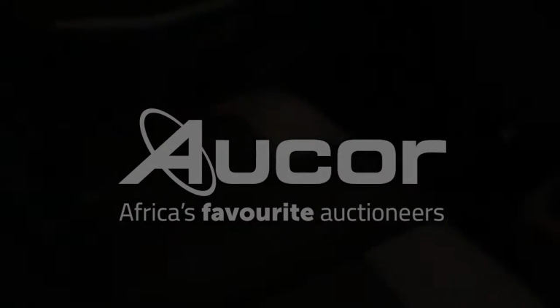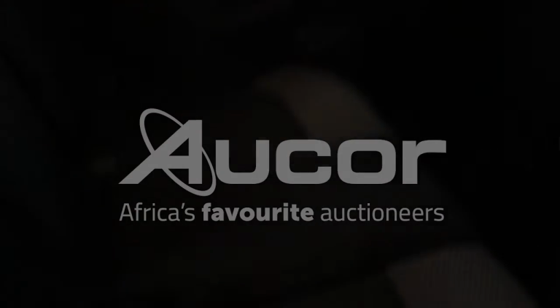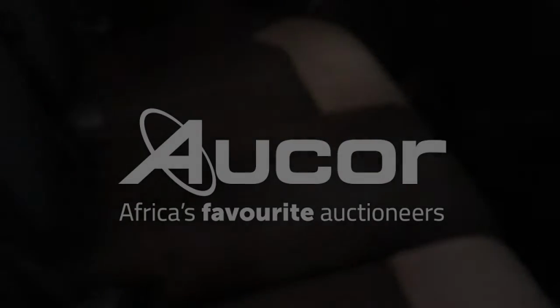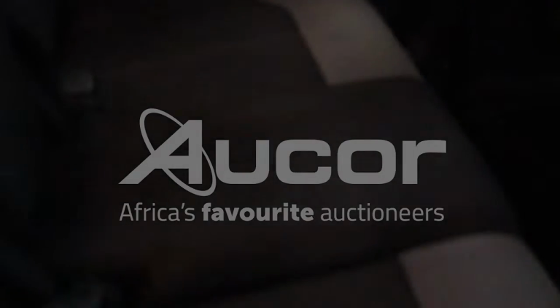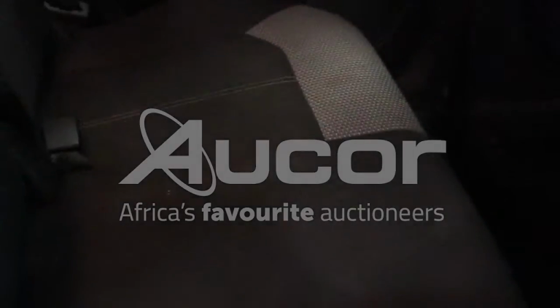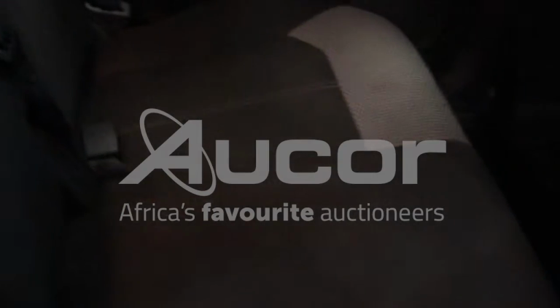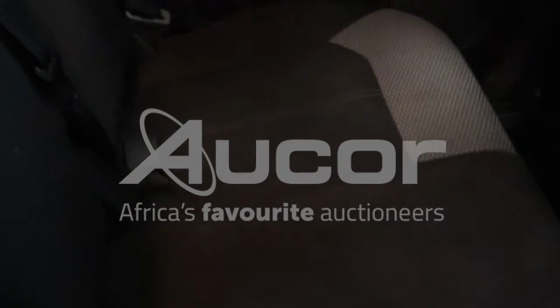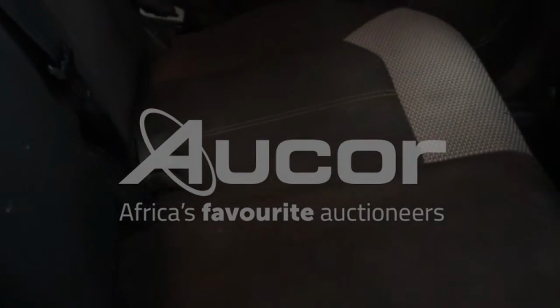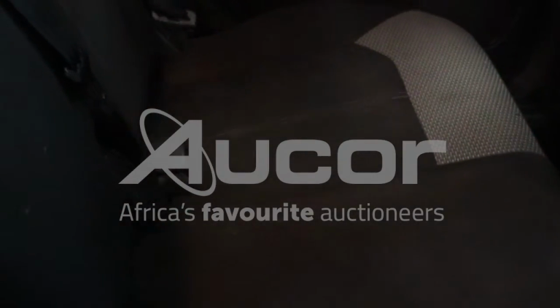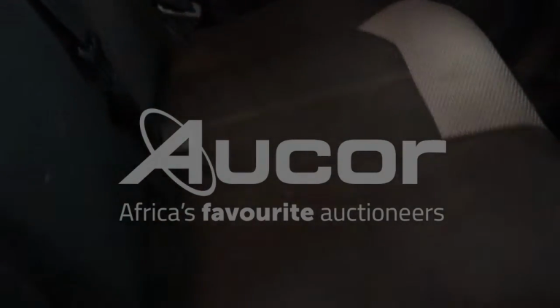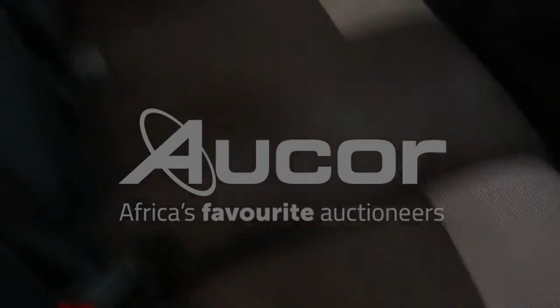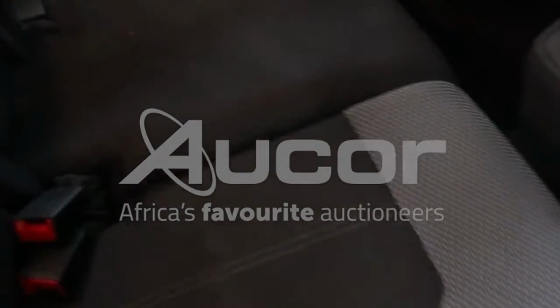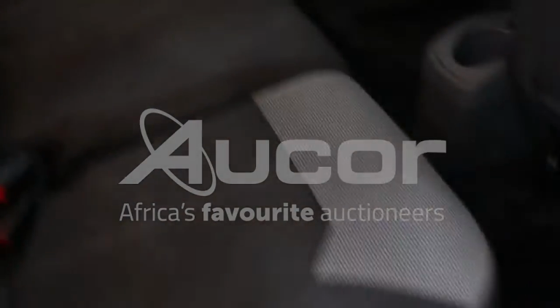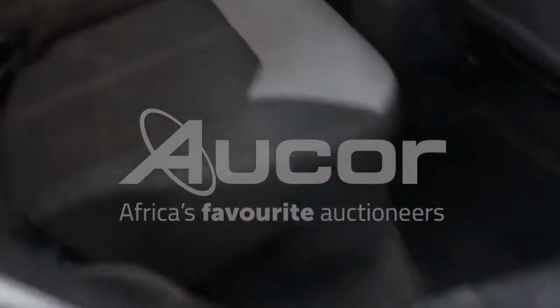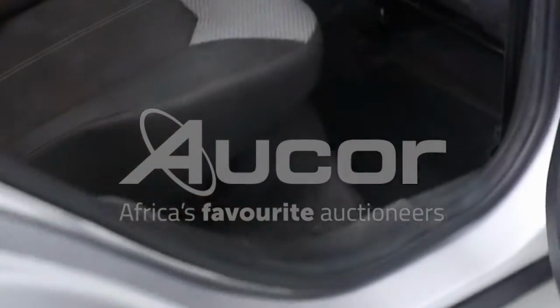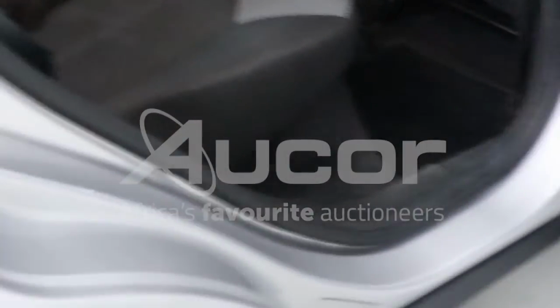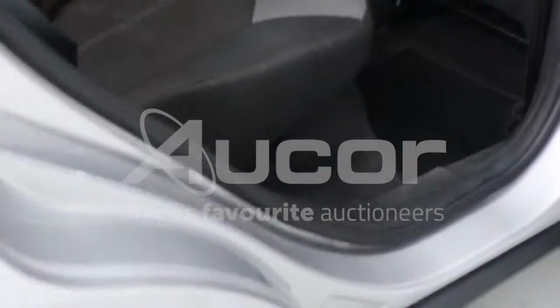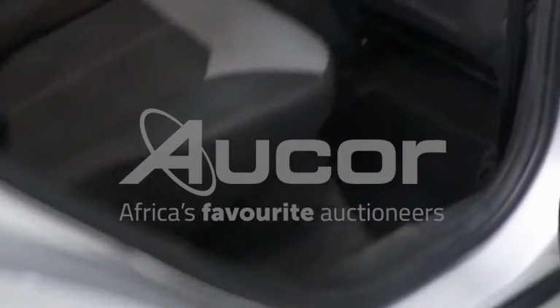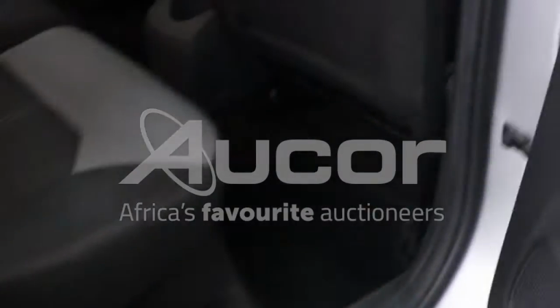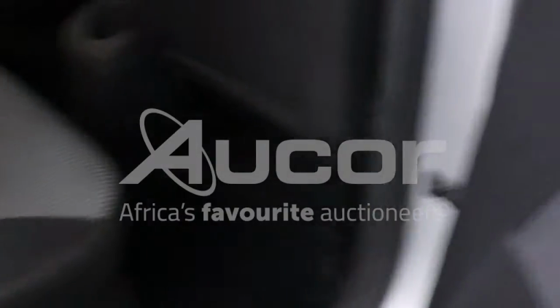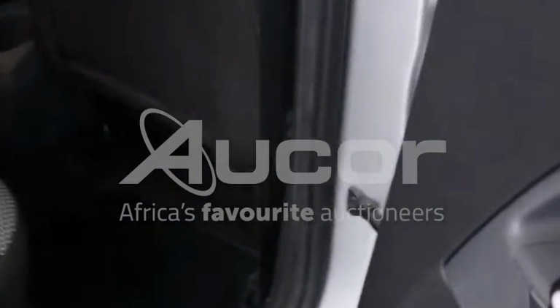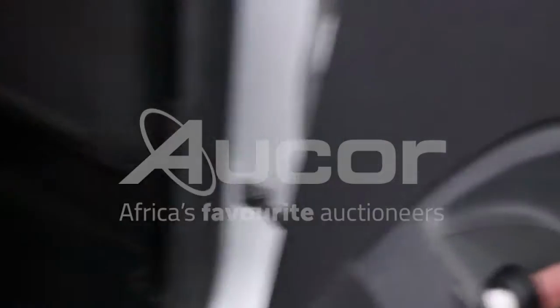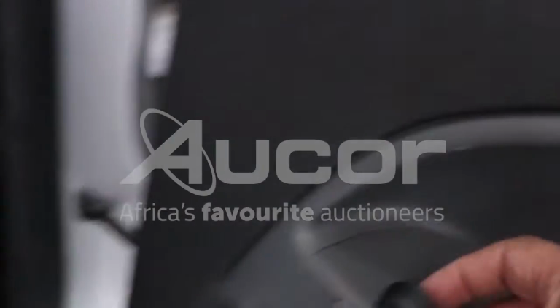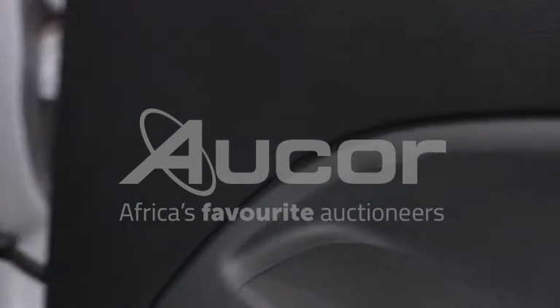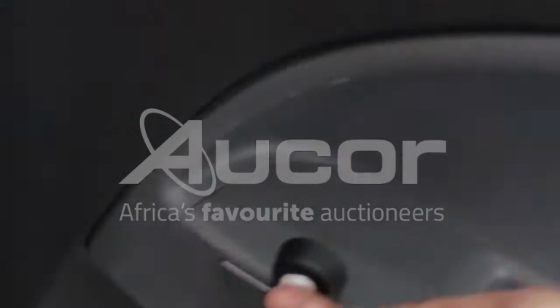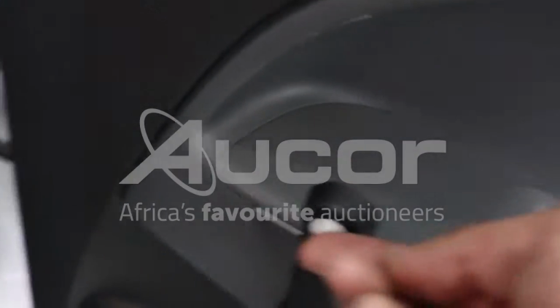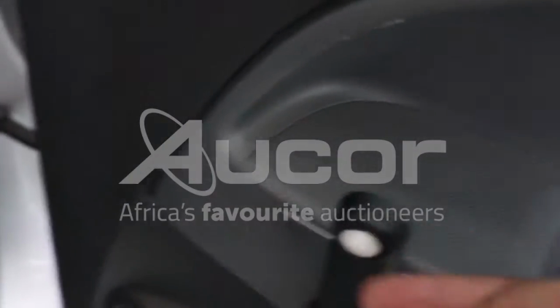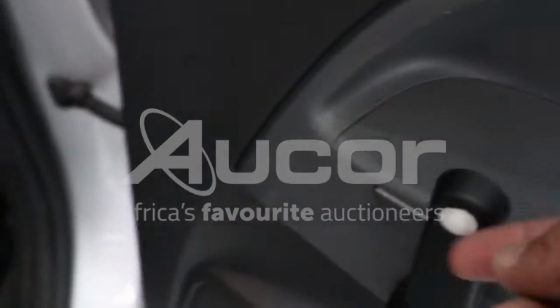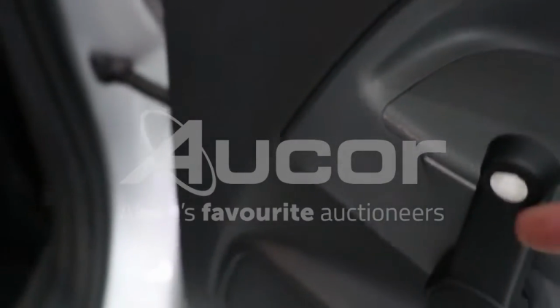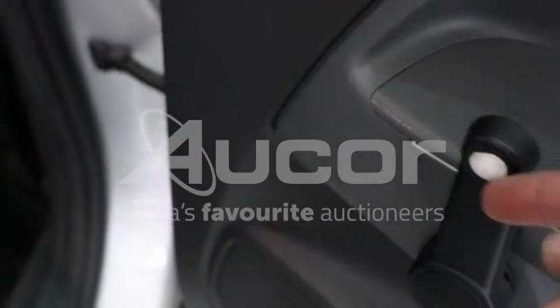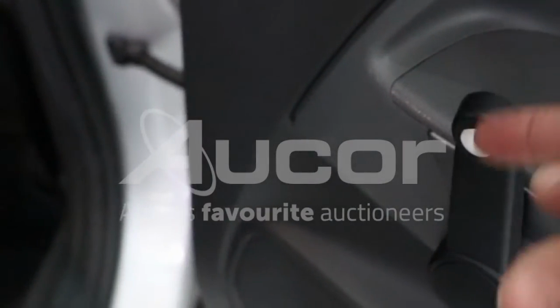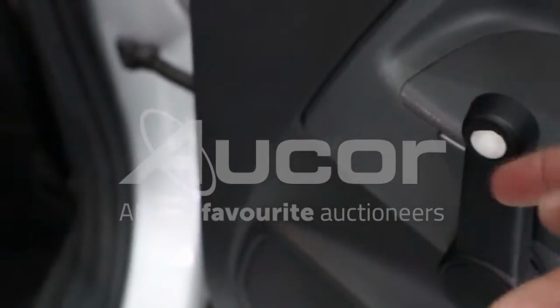The interior of this car is very neat and clean, well looked after. The window knob — the window winder — is missing.